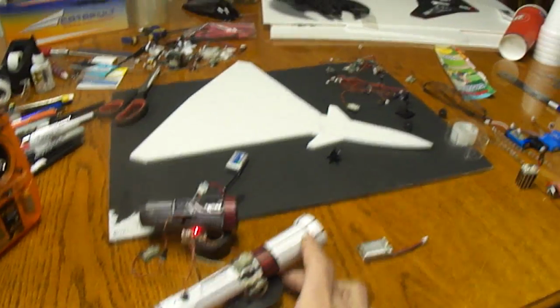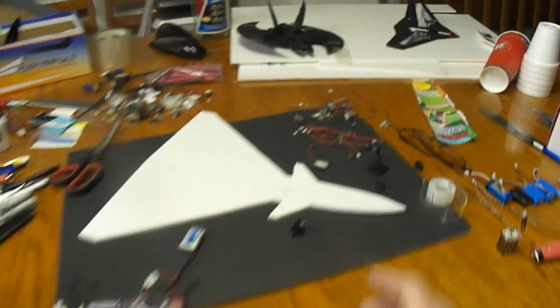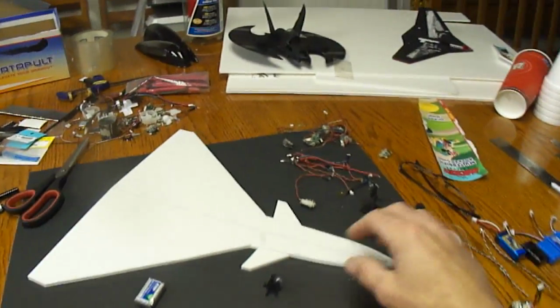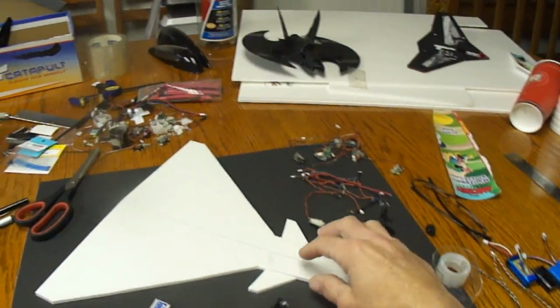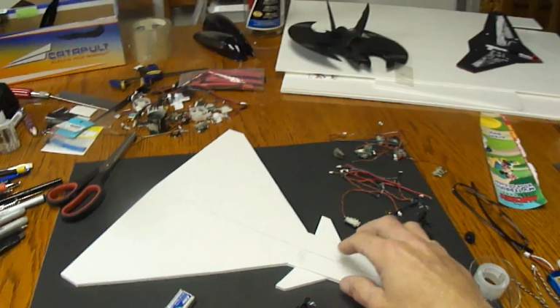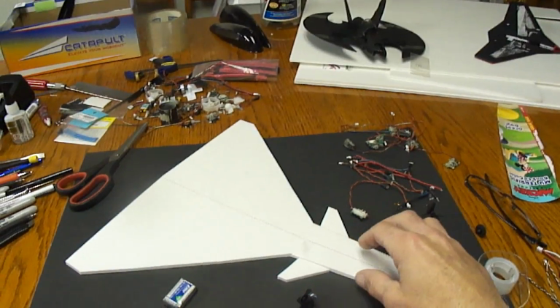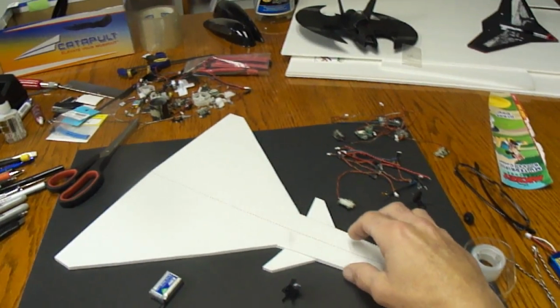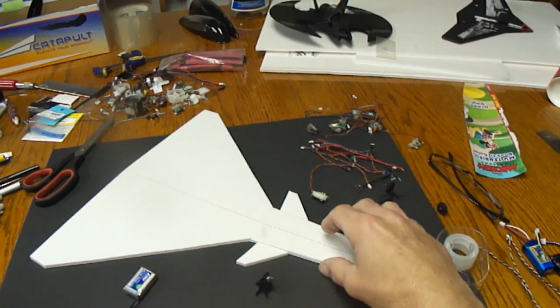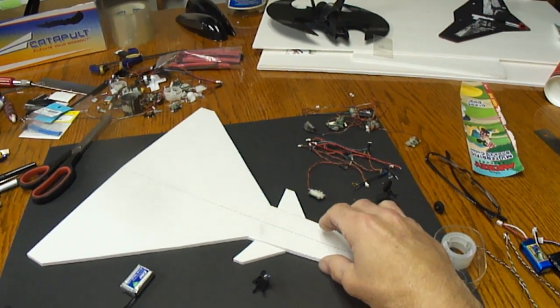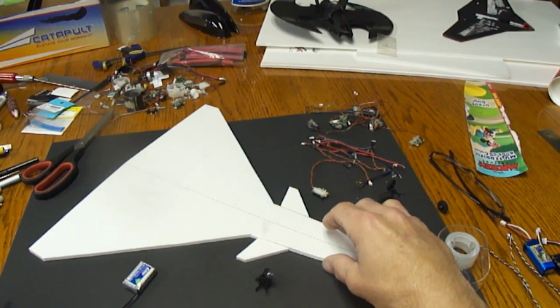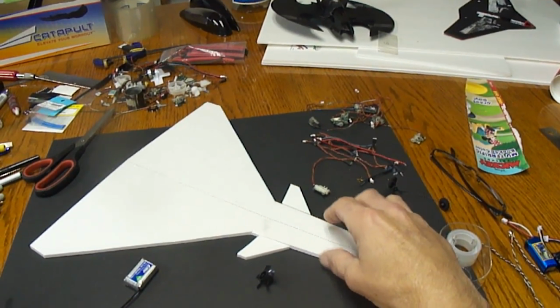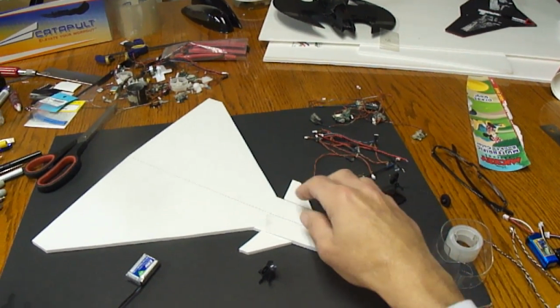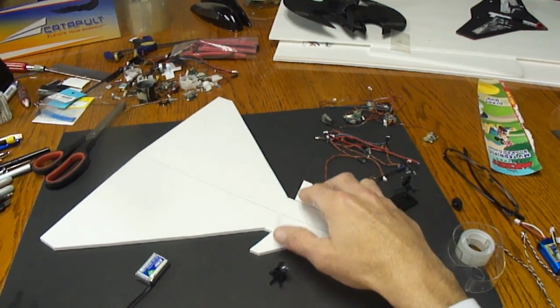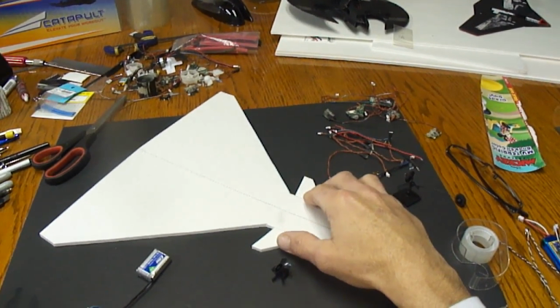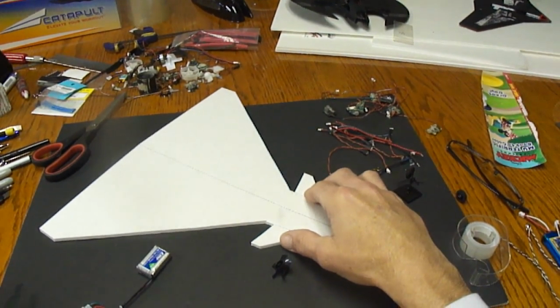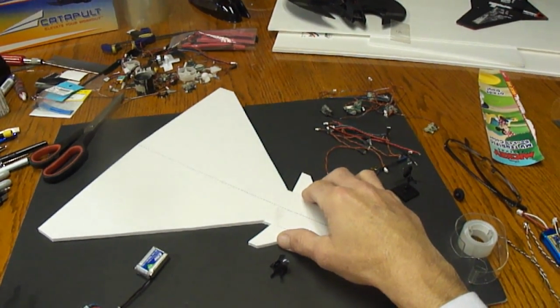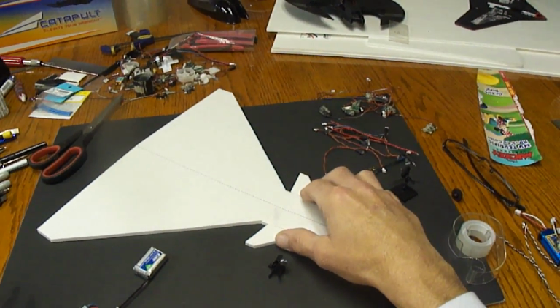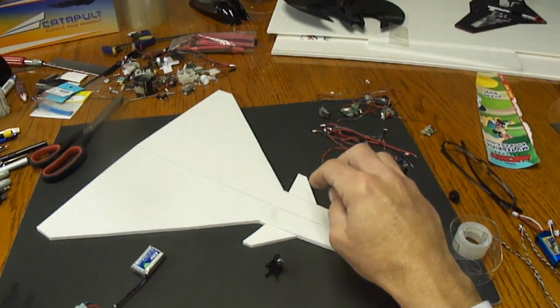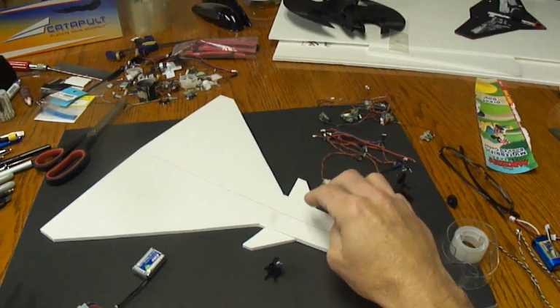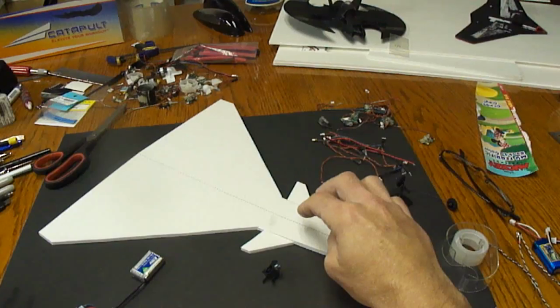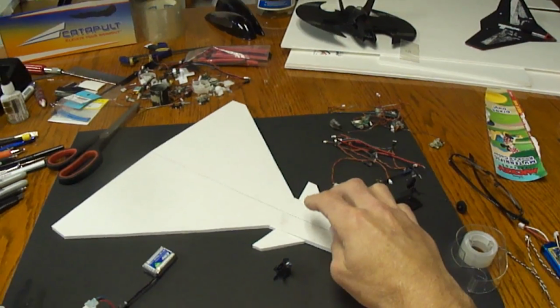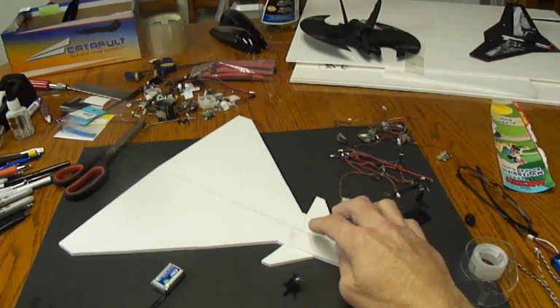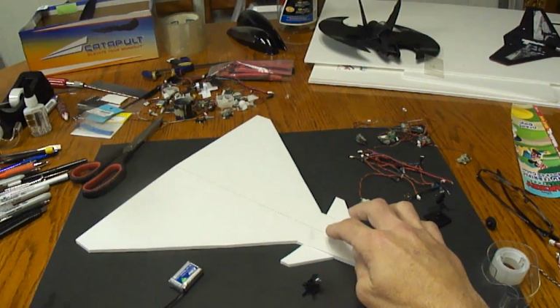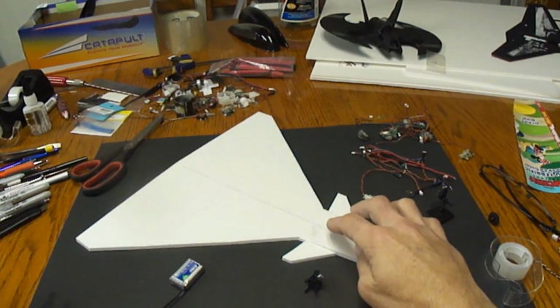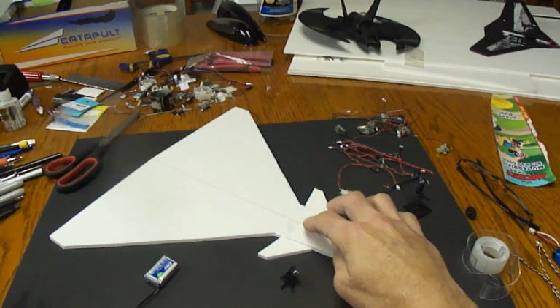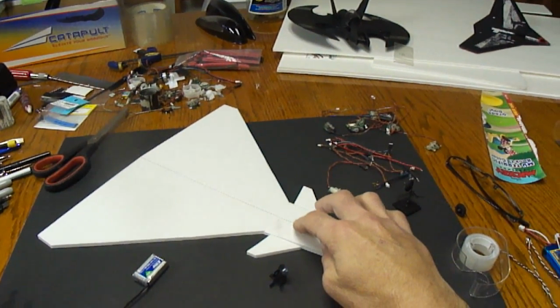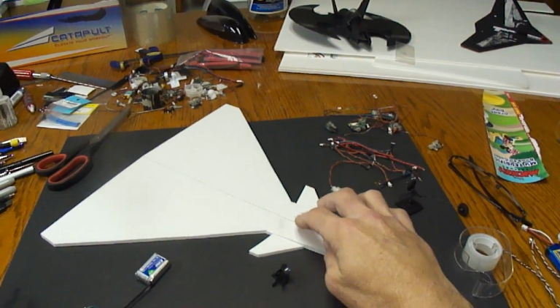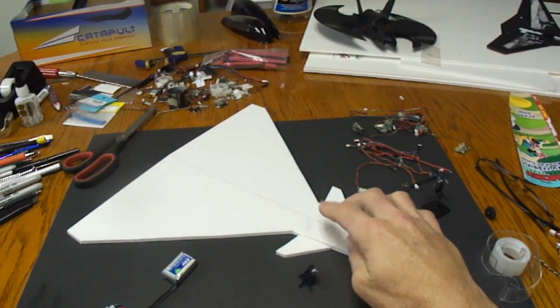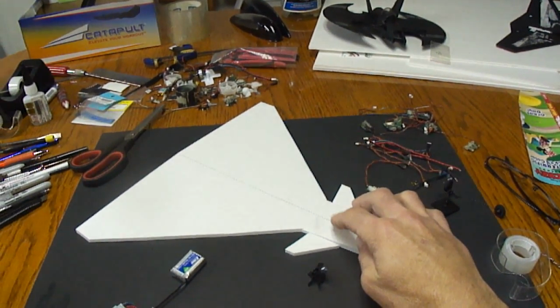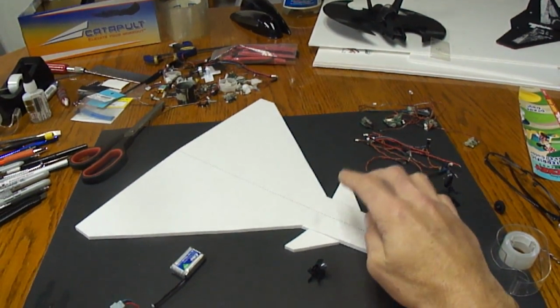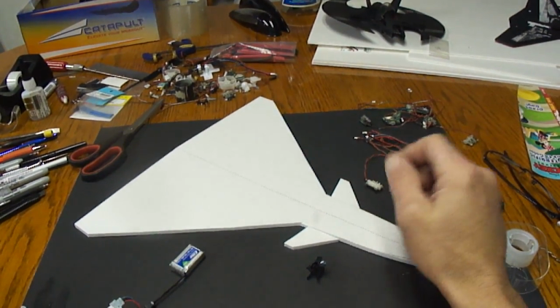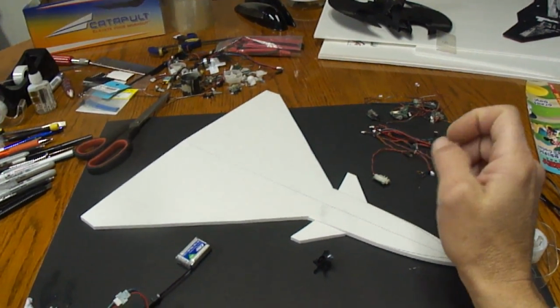I'll get back to you when I get more built here. I also got some Great Plains 3mm Depron foam coming to build this out of.